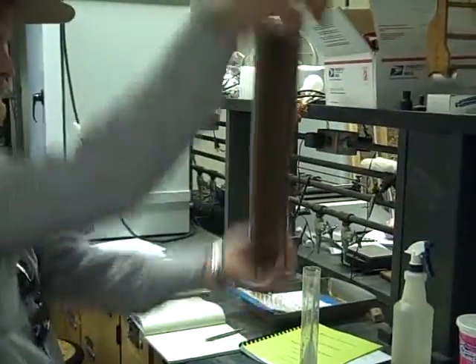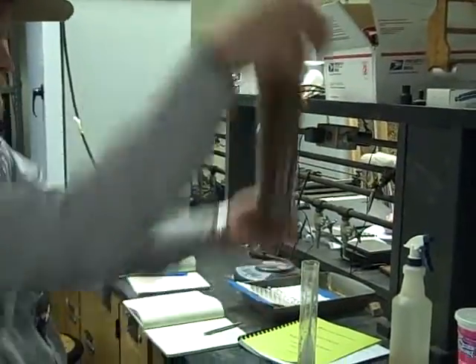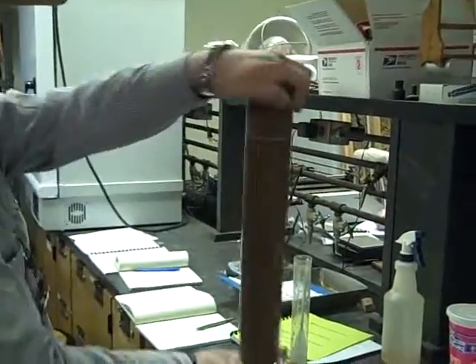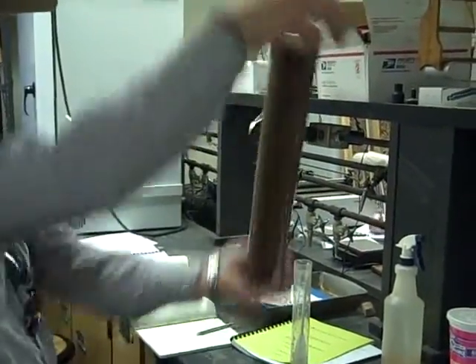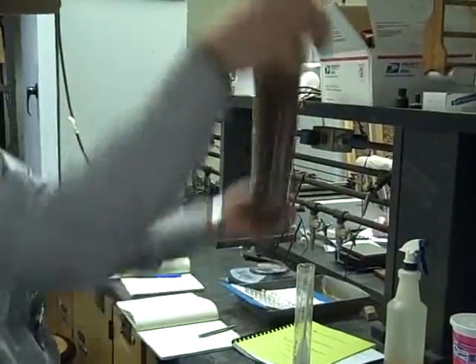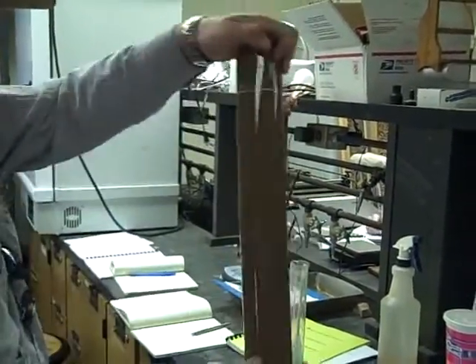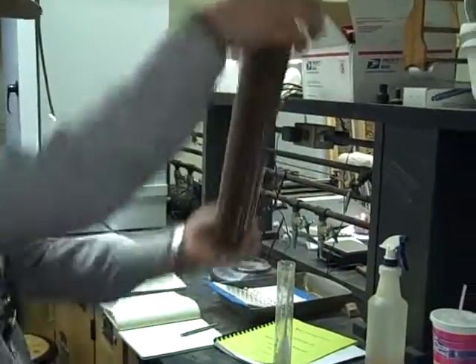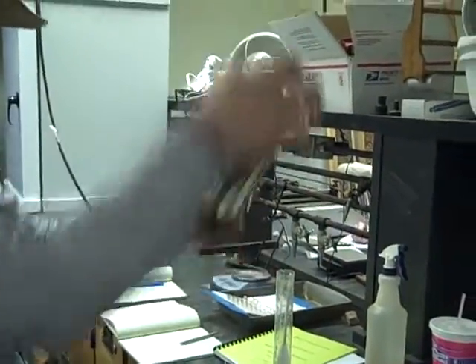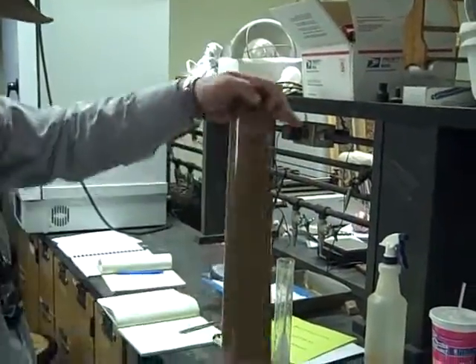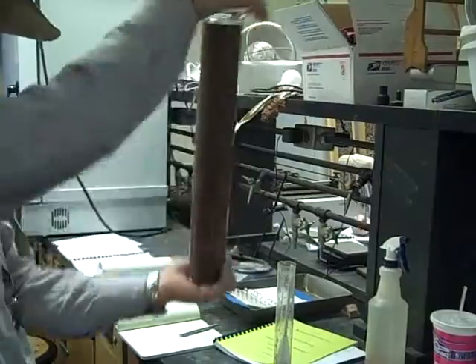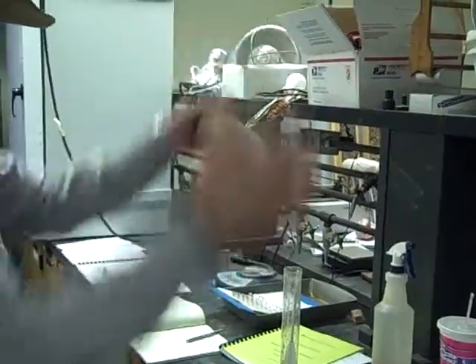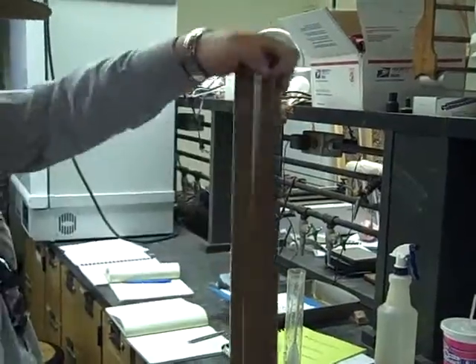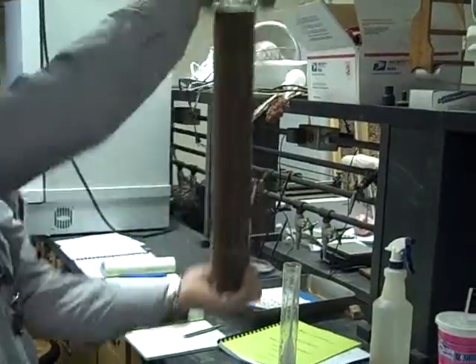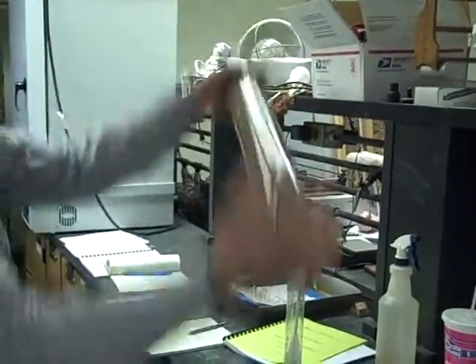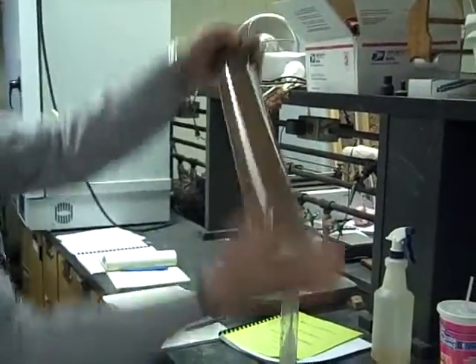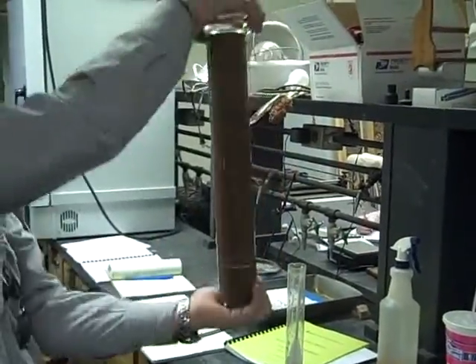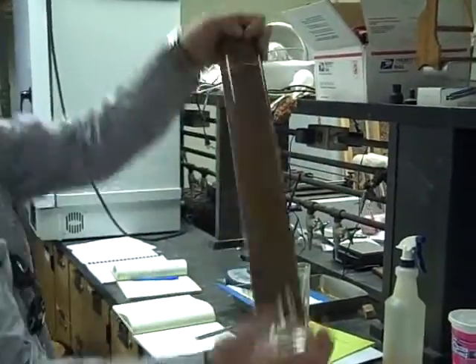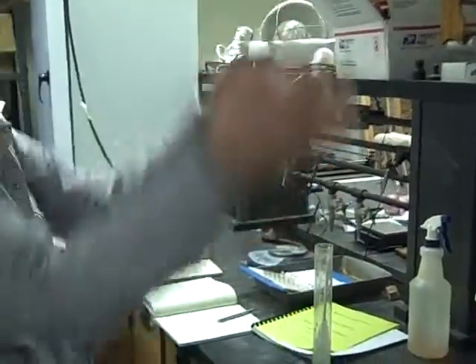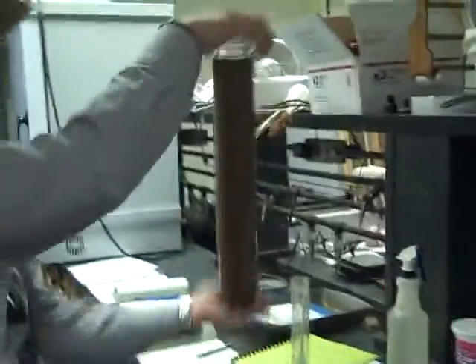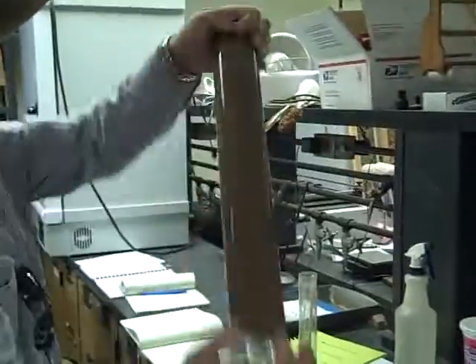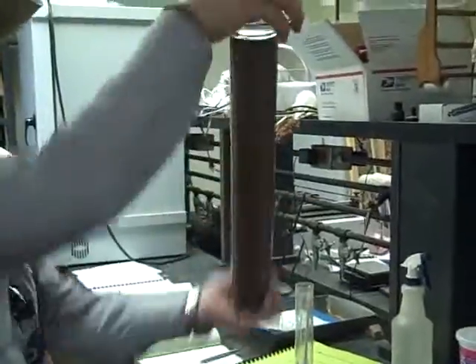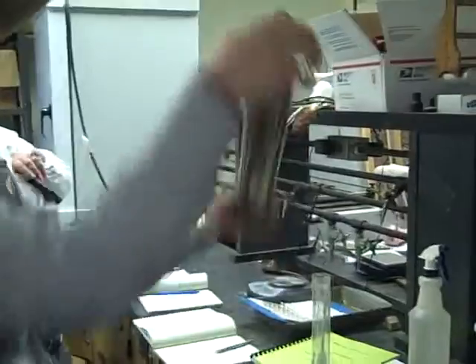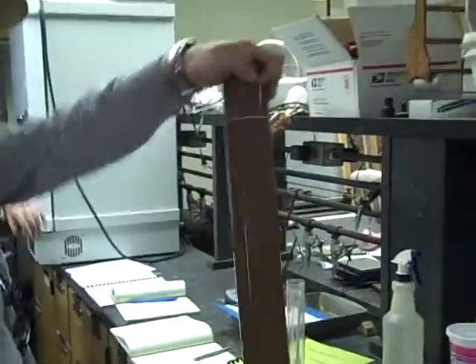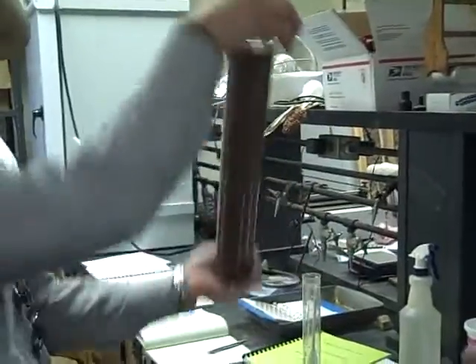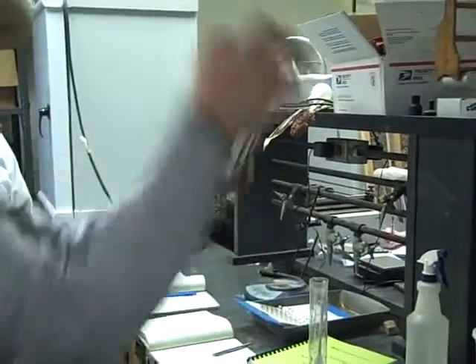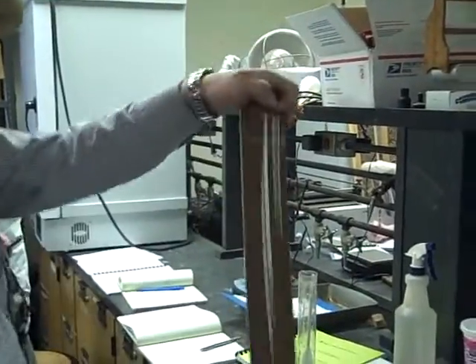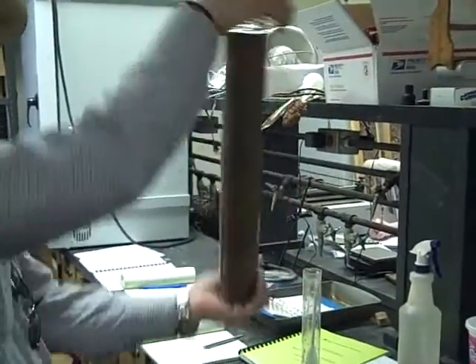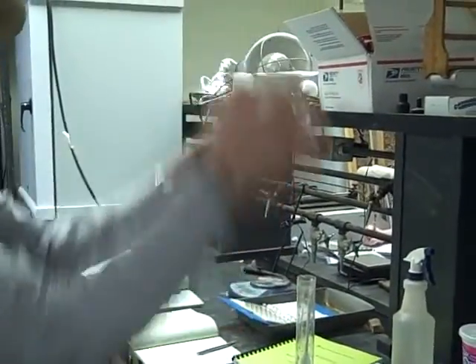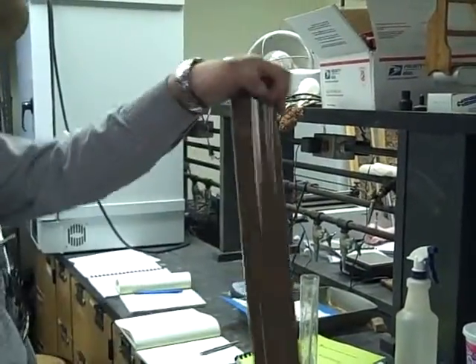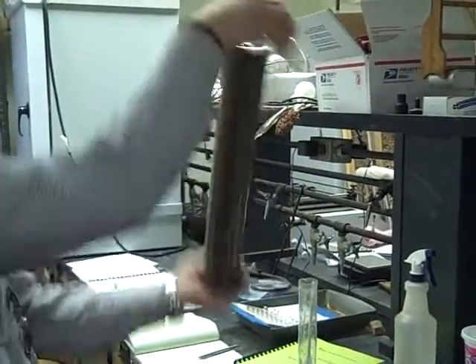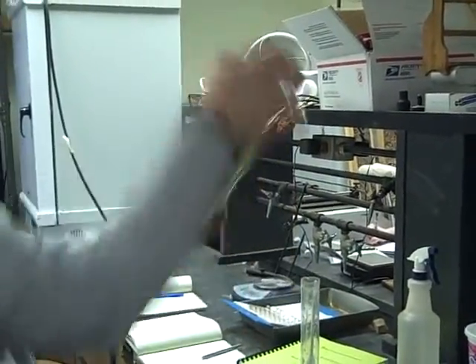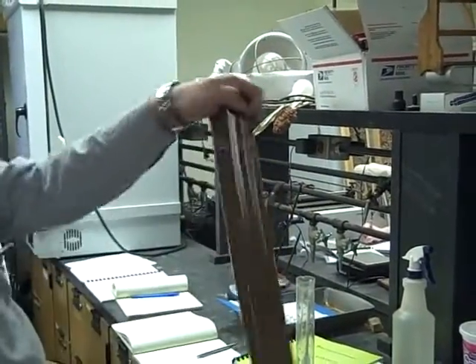Now what's going to happen next is you're going to put it down on the table, somebody's going to get ready to count, and as soon as you put it down on the table you start counting — you set the stopwatch for 40 seconds, and then you put the hydrometer in it. So tell them when you're ready to go.